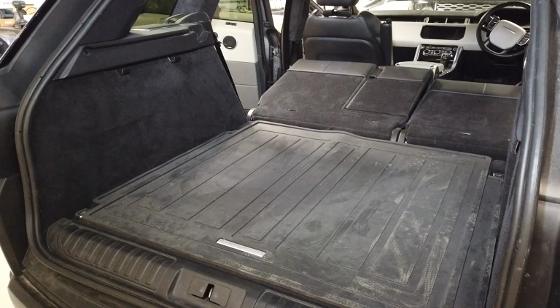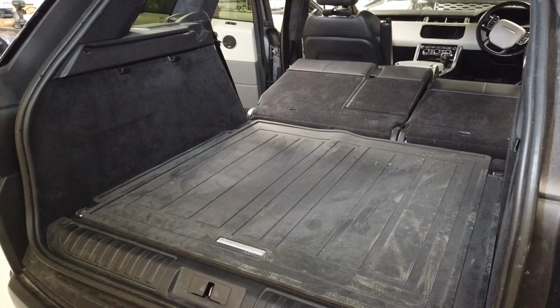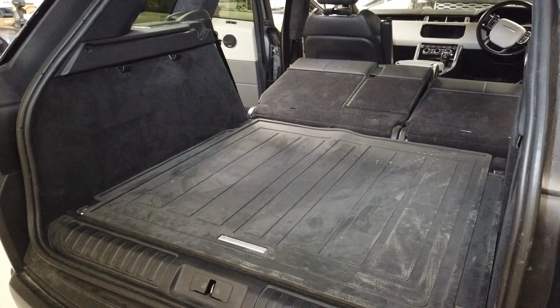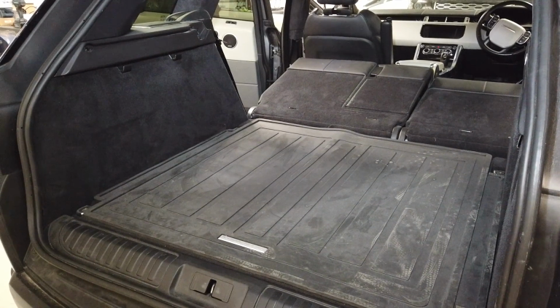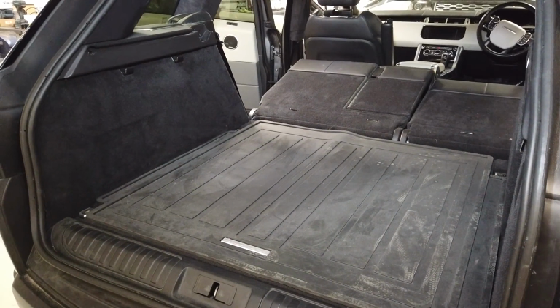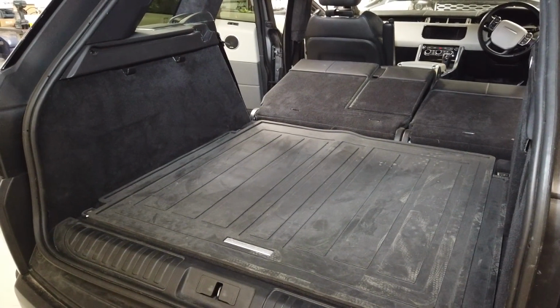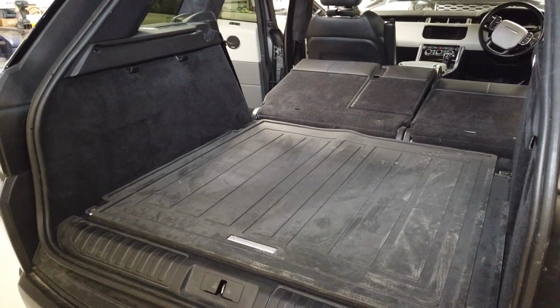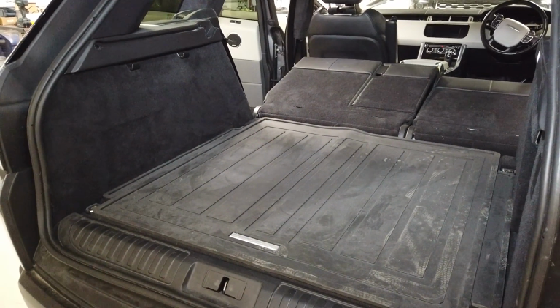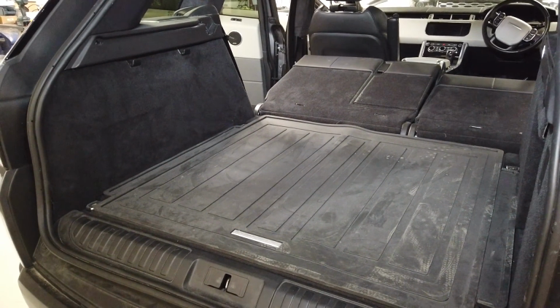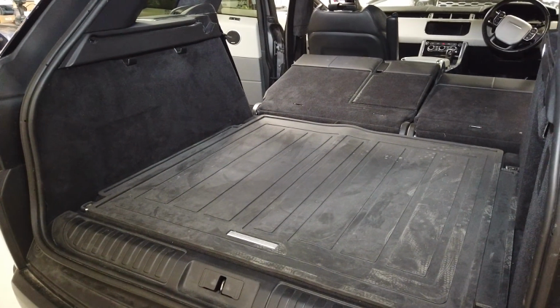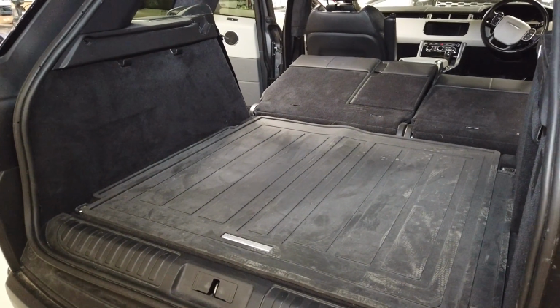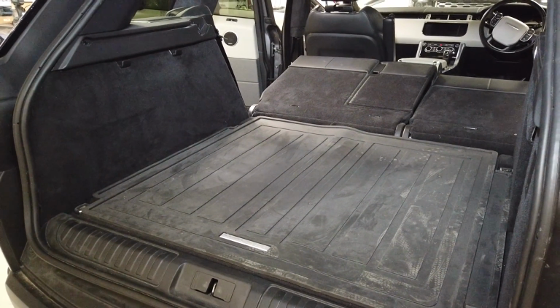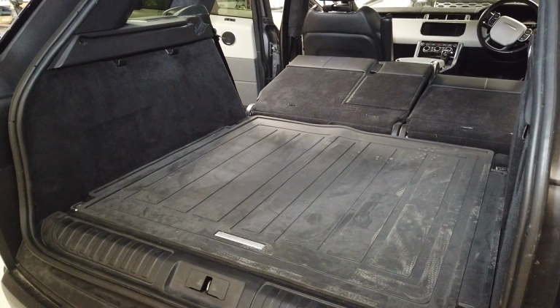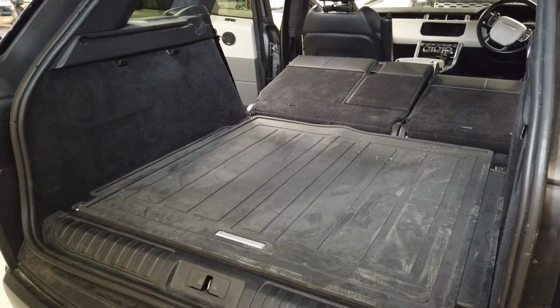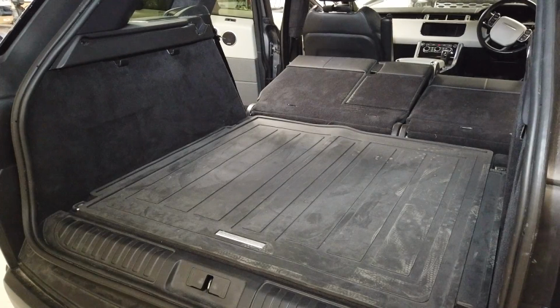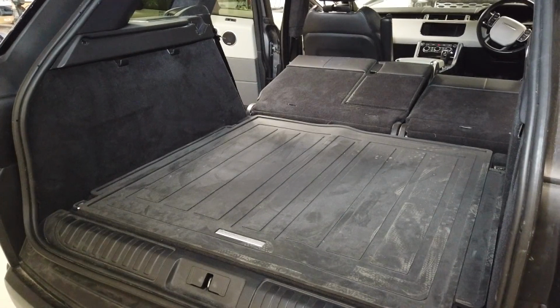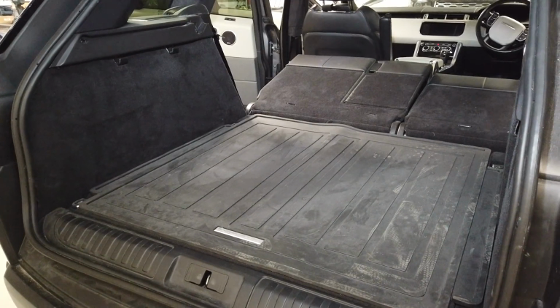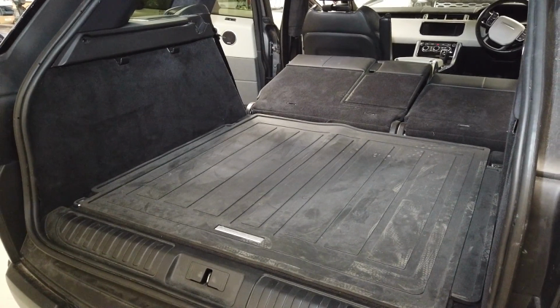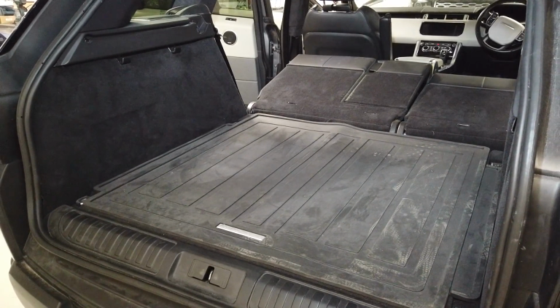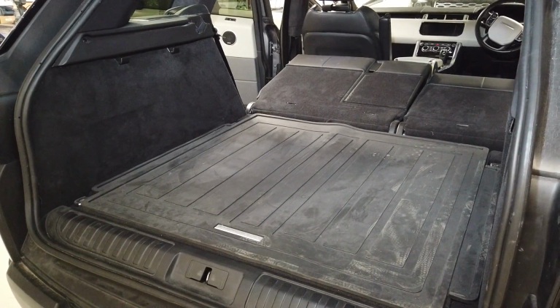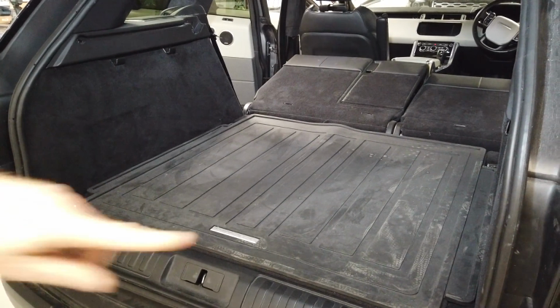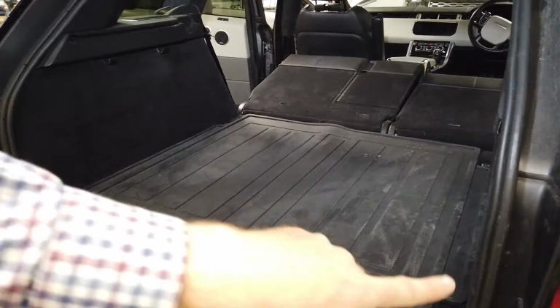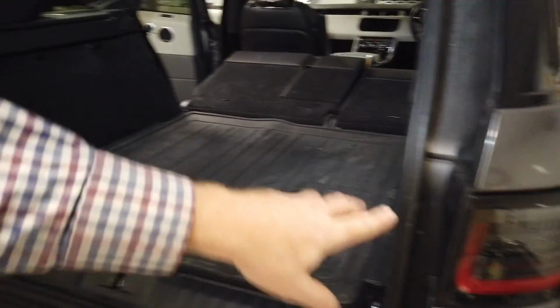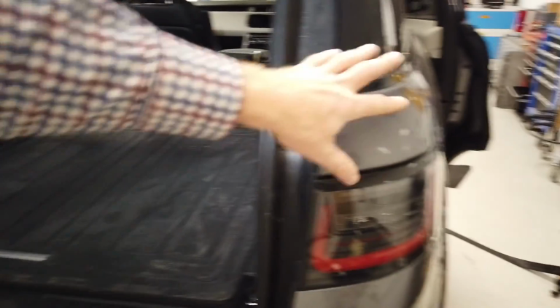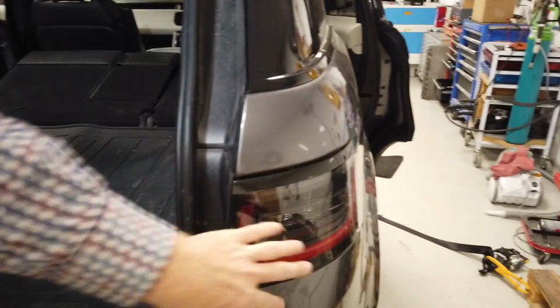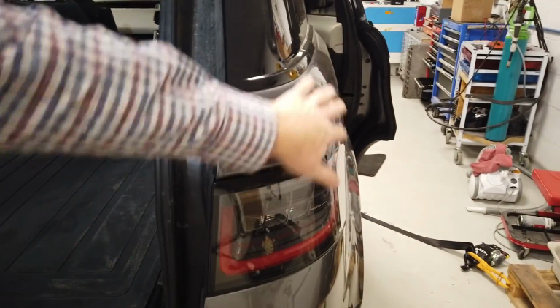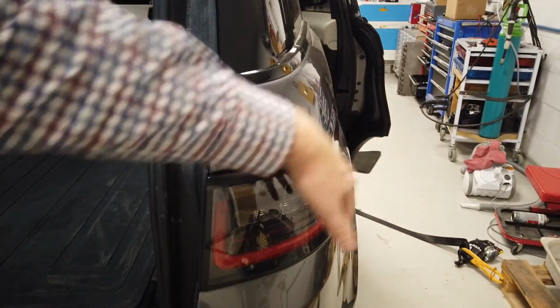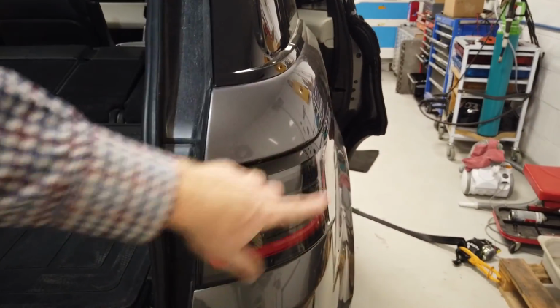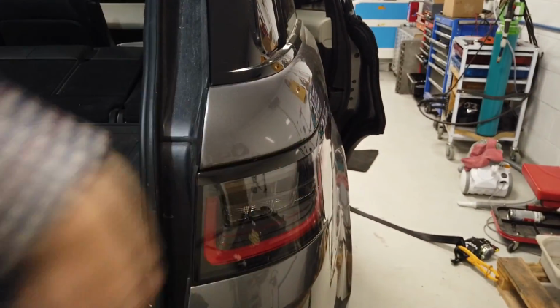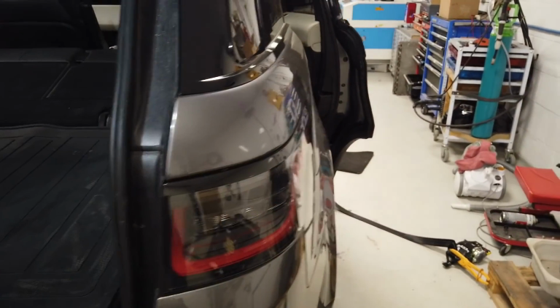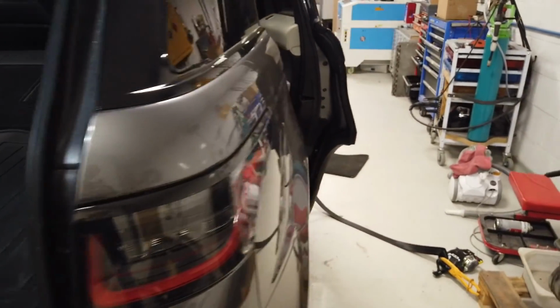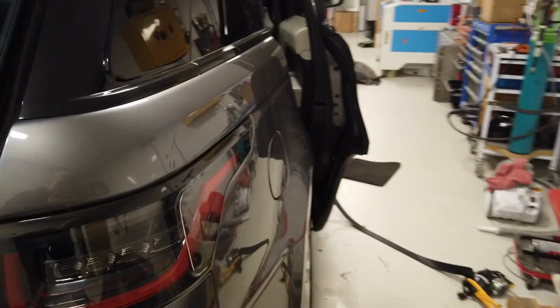This video is going to show you how to disconnect the battery on your Range Rover Sport L494 — that's the one with the rear lights this sort of shape that go down the wing there.